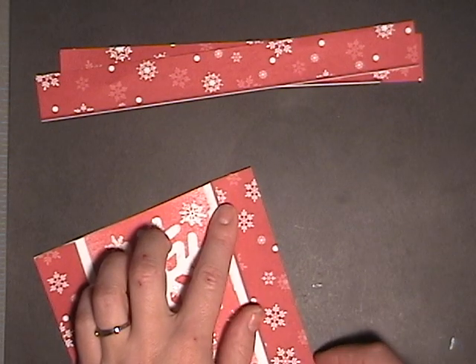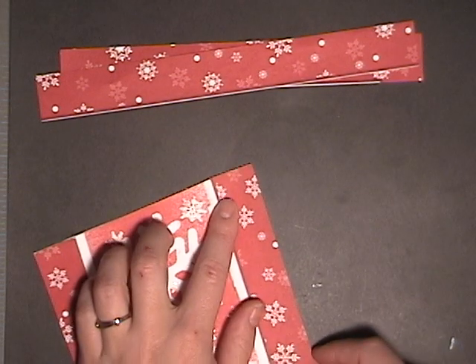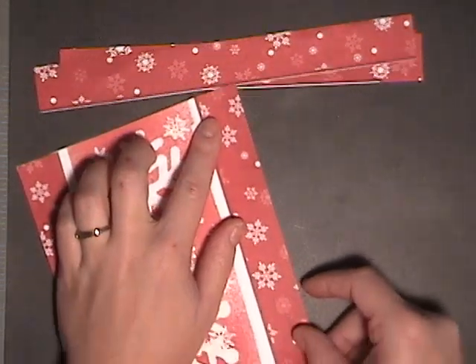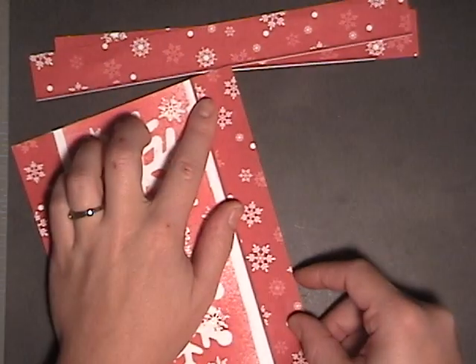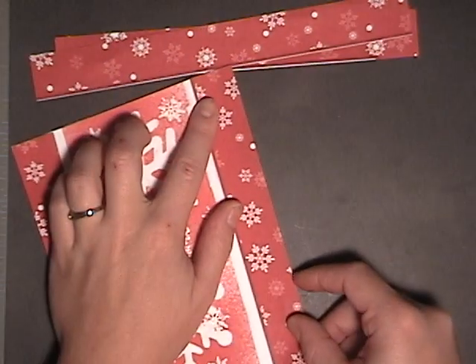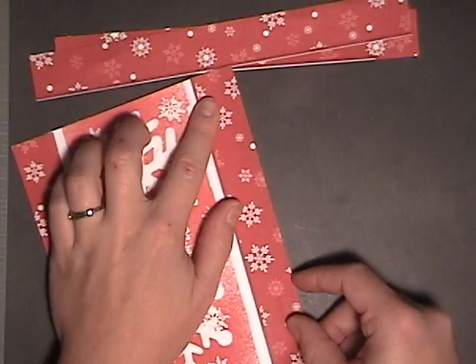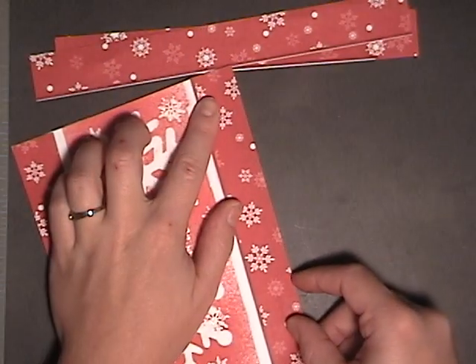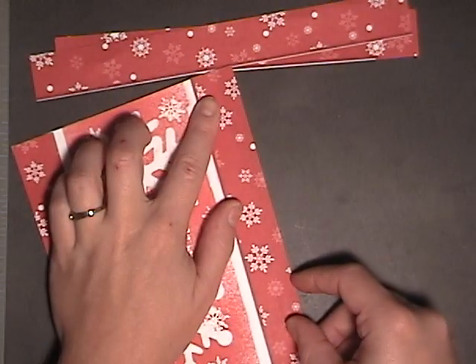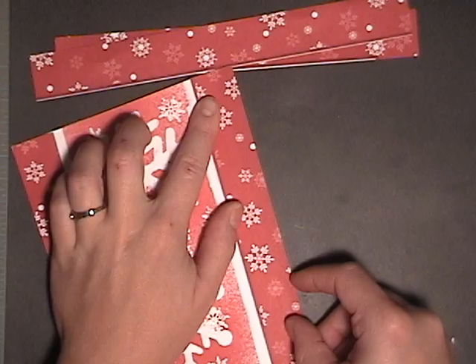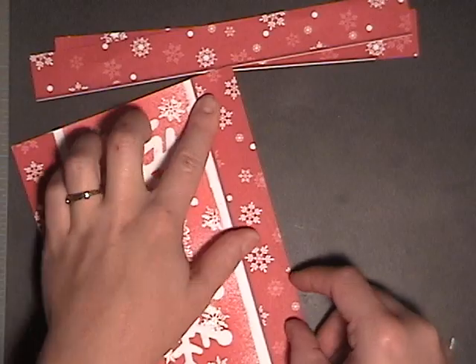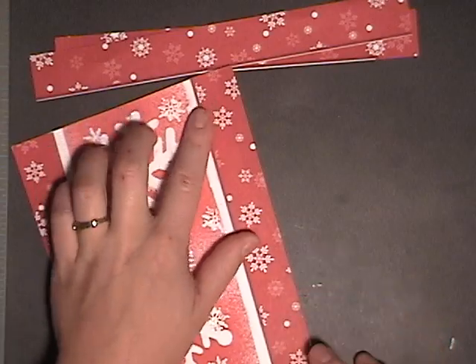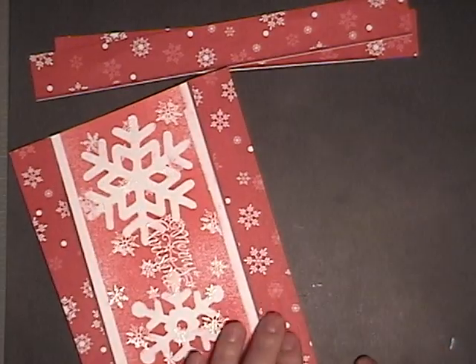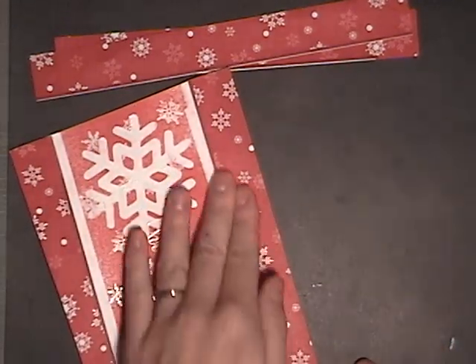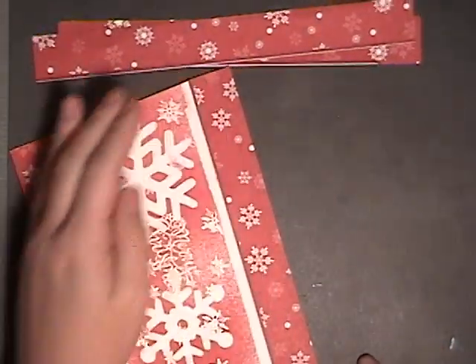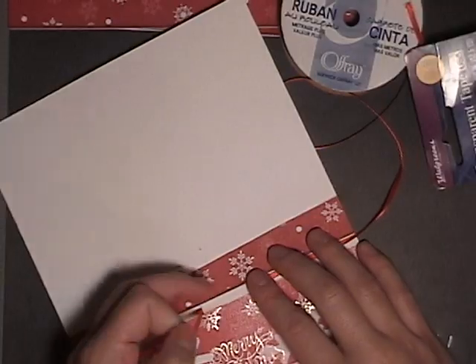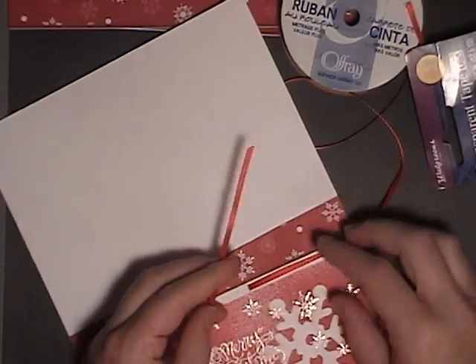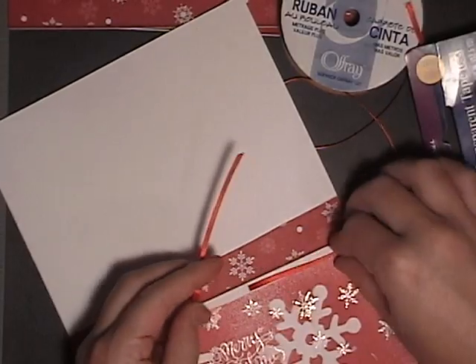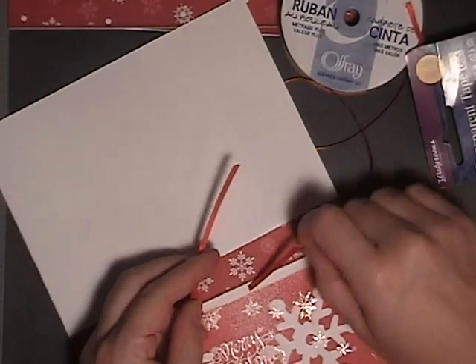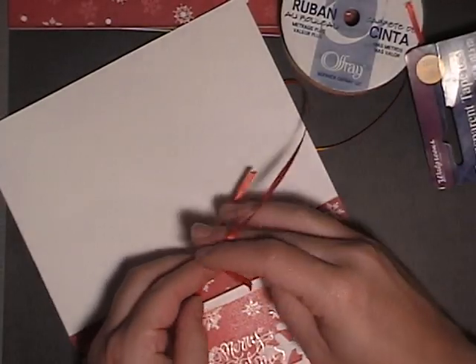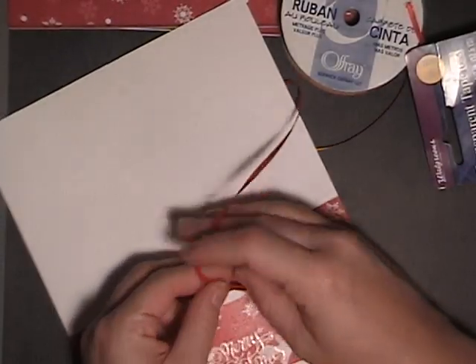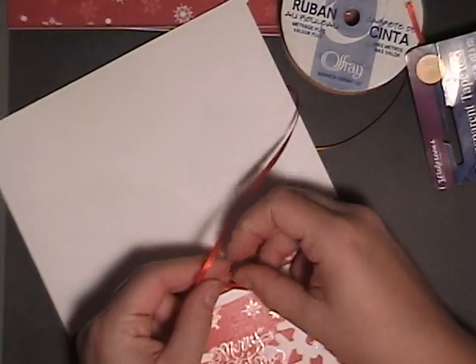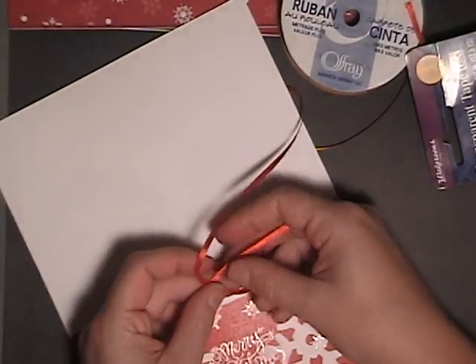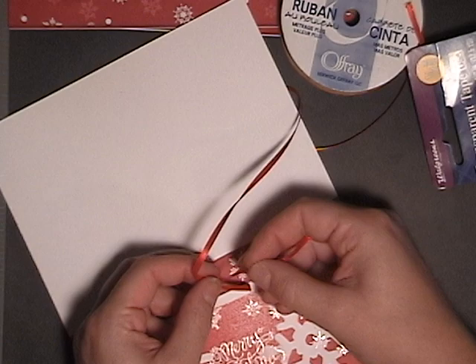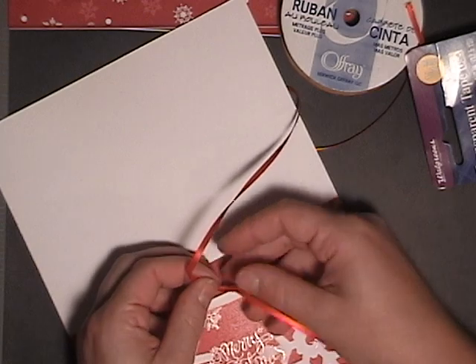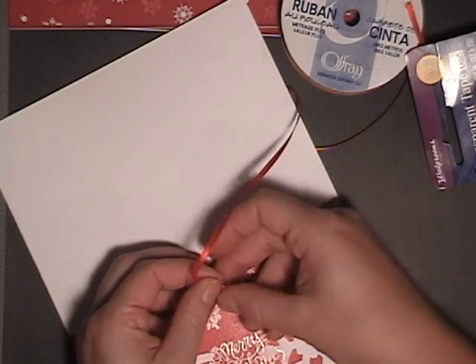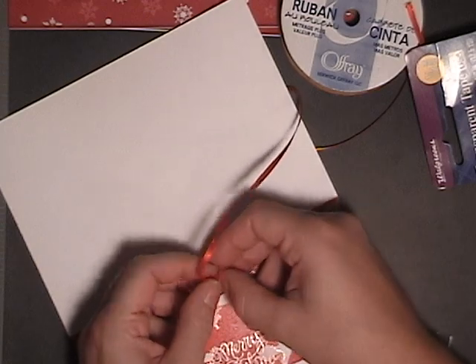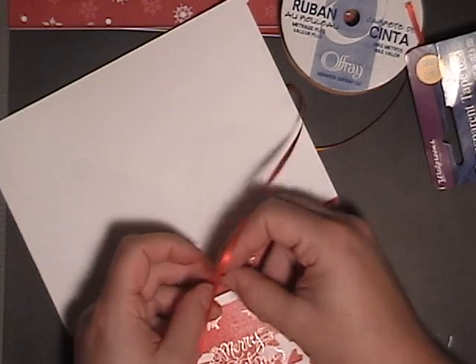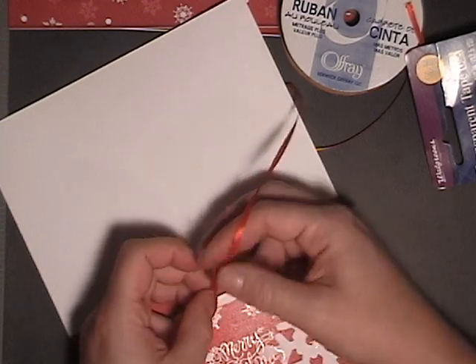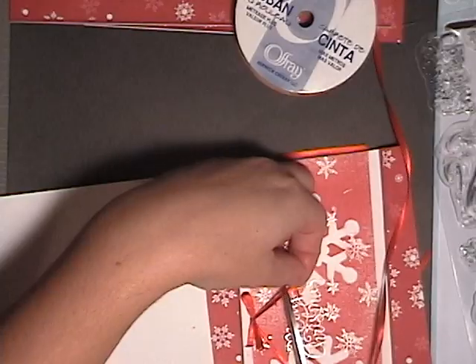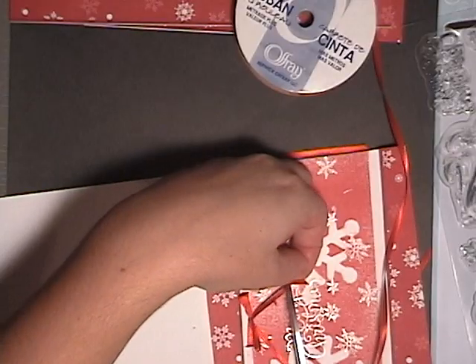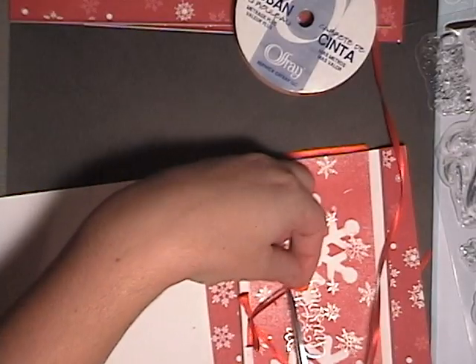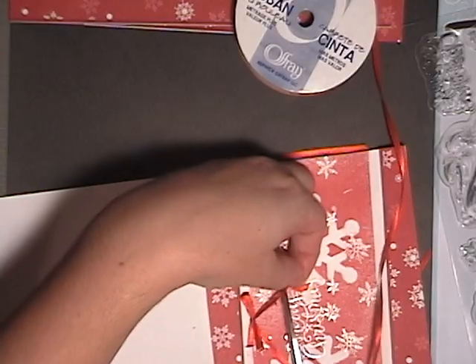I'm going to place these — I want to make sure I have a little white border gap there too. I've cut two slits with an X-Acto knife into my card and I'm adding a ribbon.